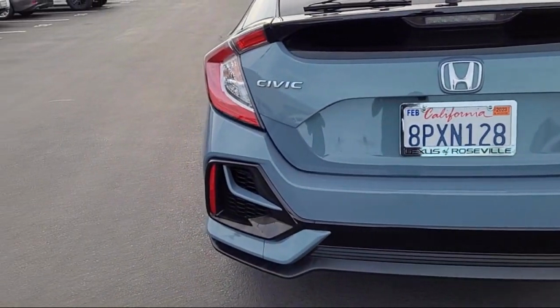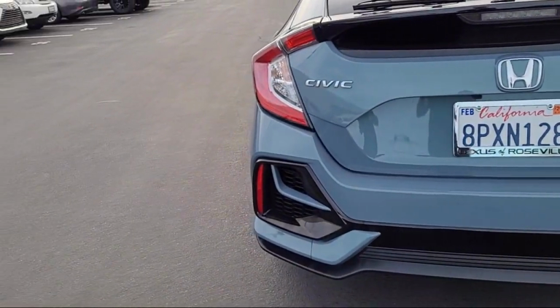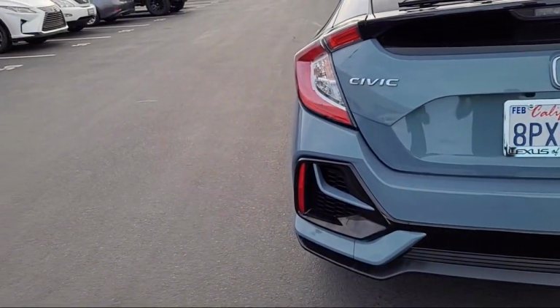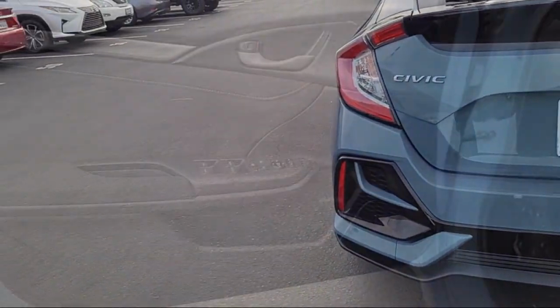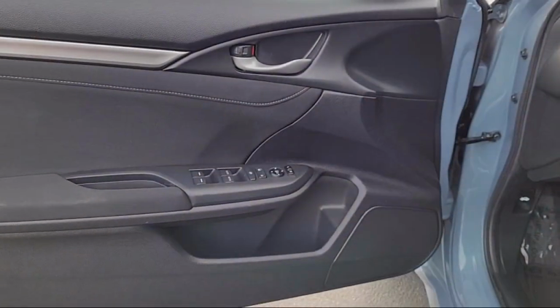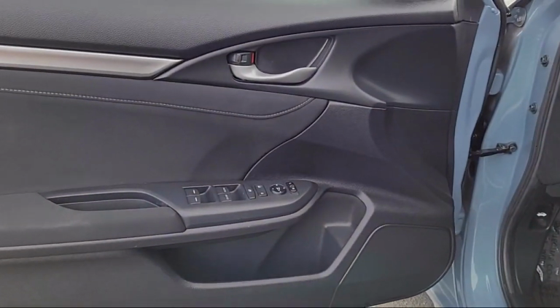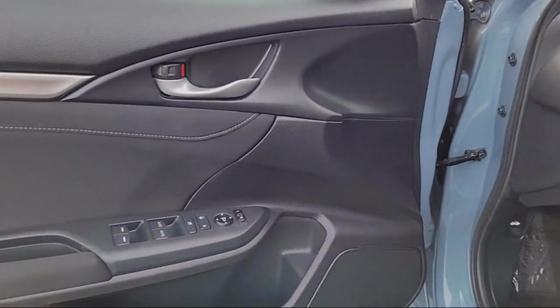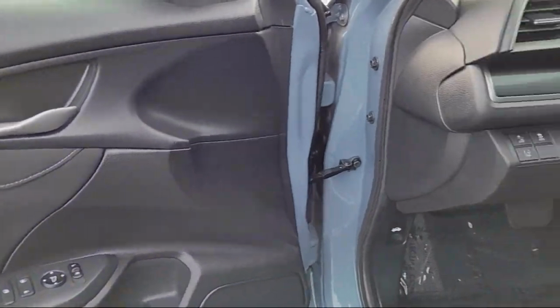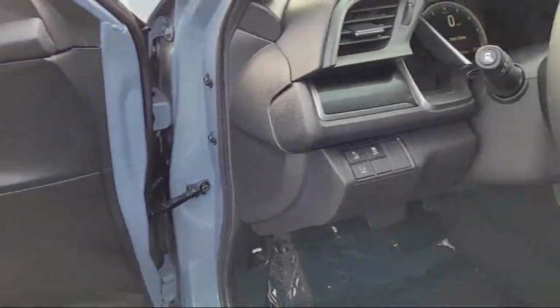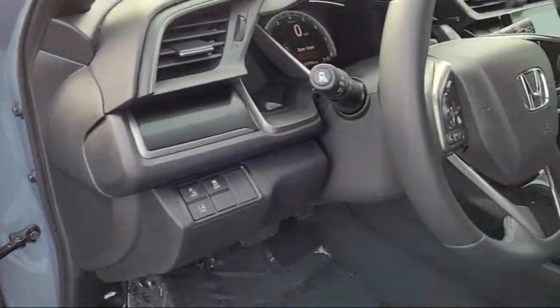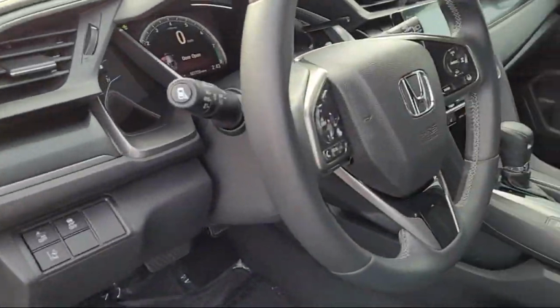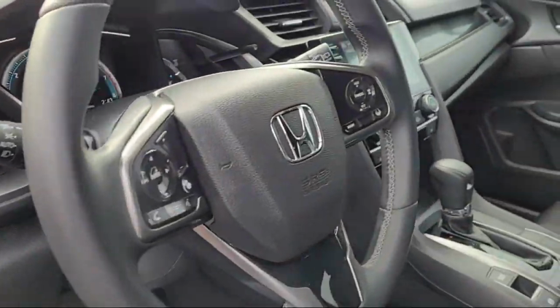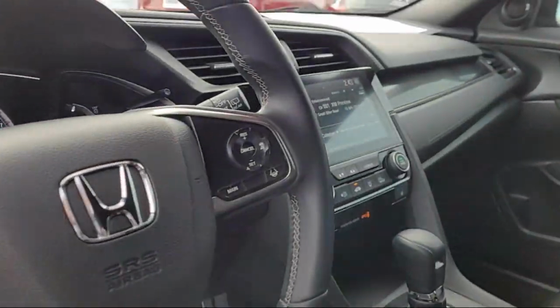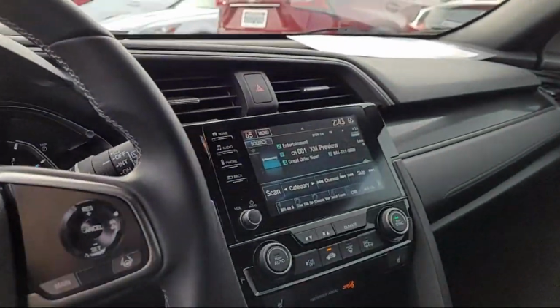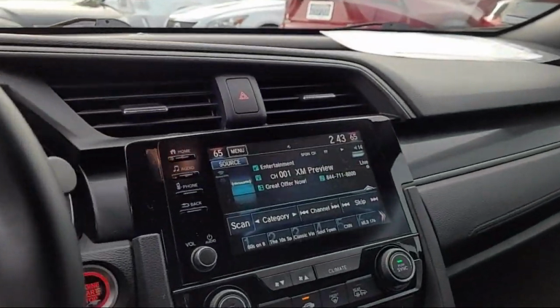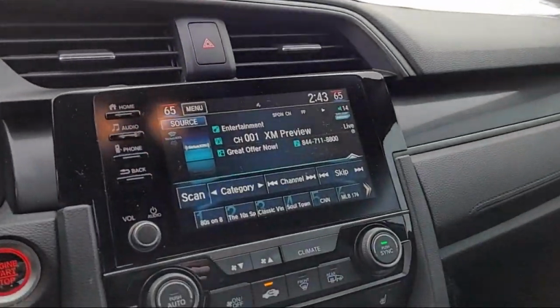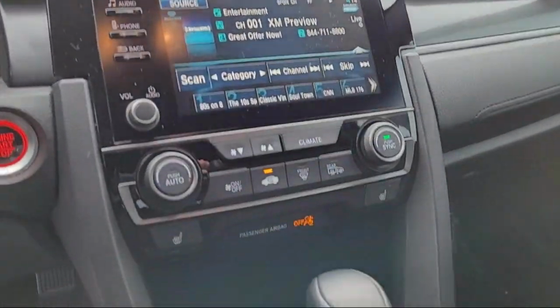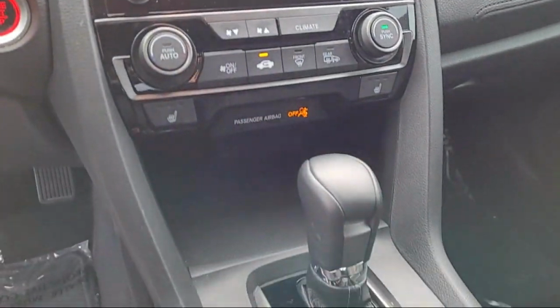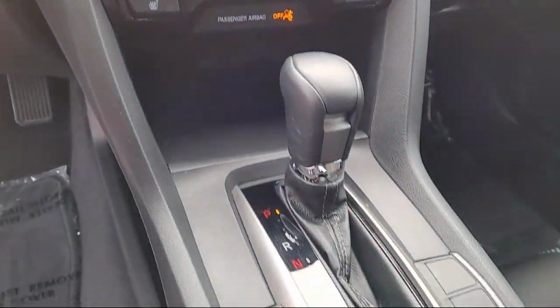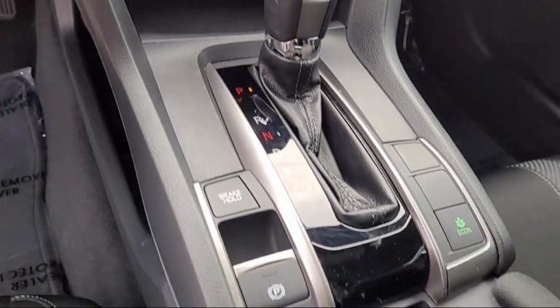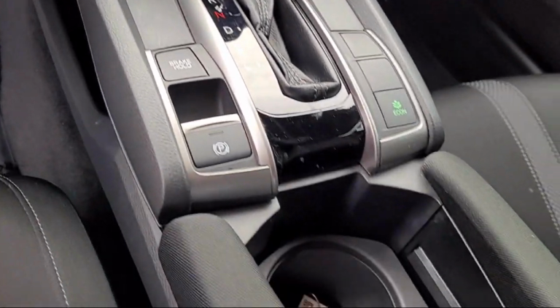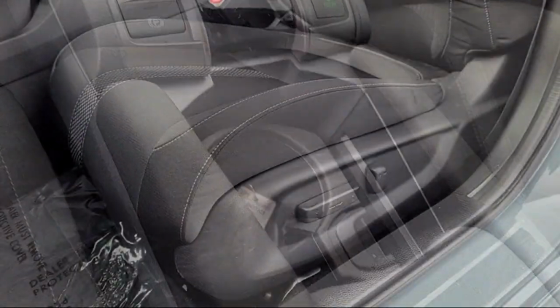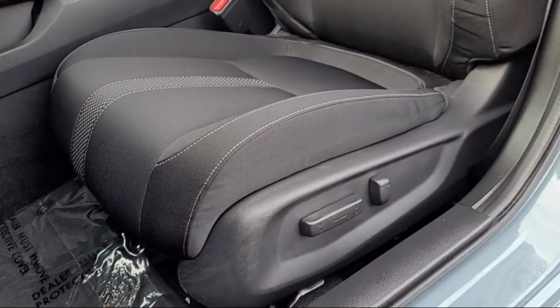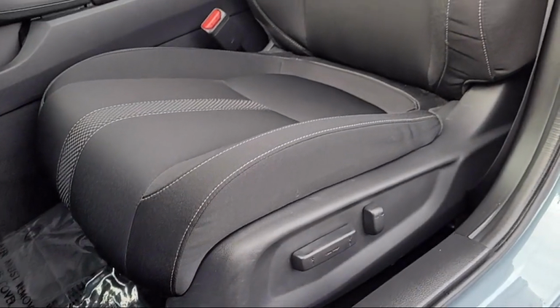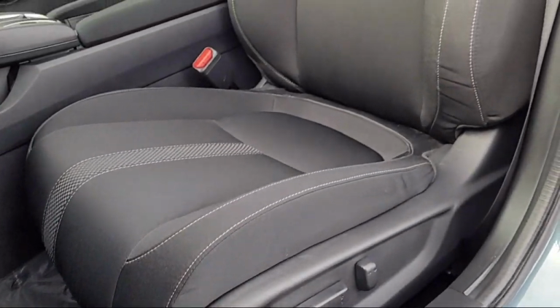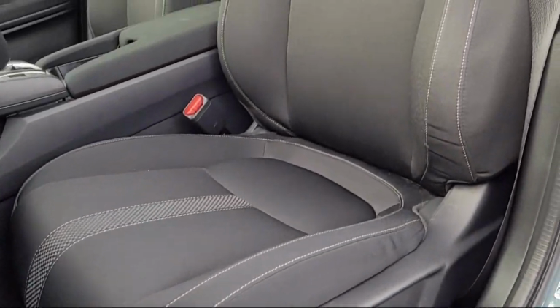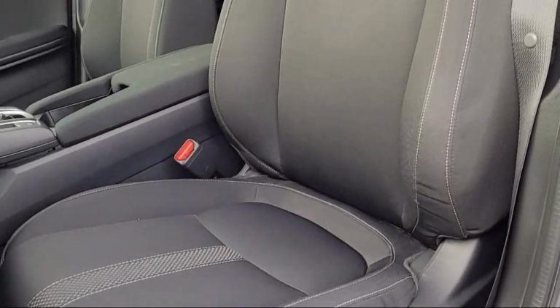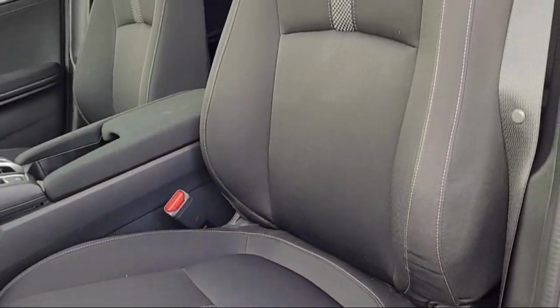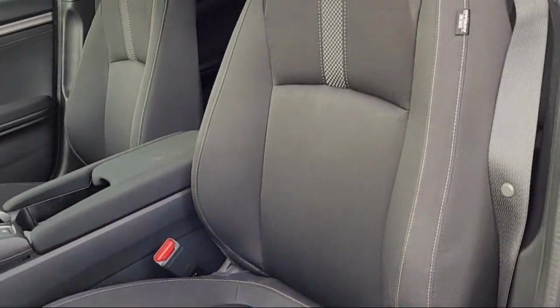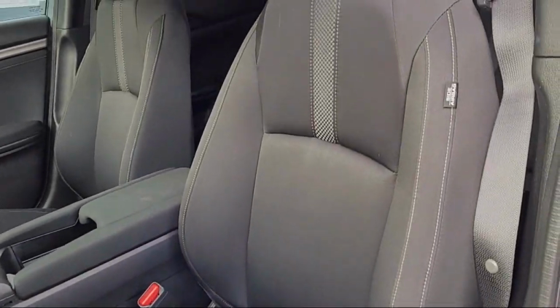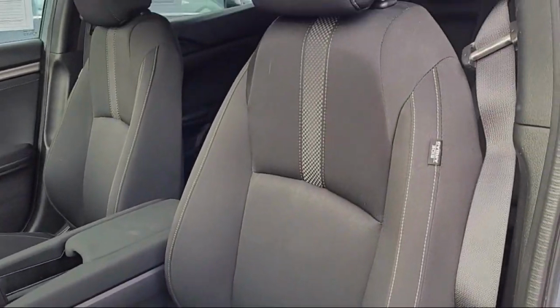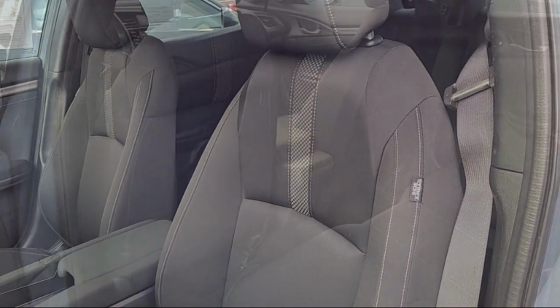Pre-Collision Warning System with Audible Warning, and has less than 30,000 miles on the odometer. Only the best trade-ins and purchased vehicles make it through our rigorous inspection by our factory trained technicians.